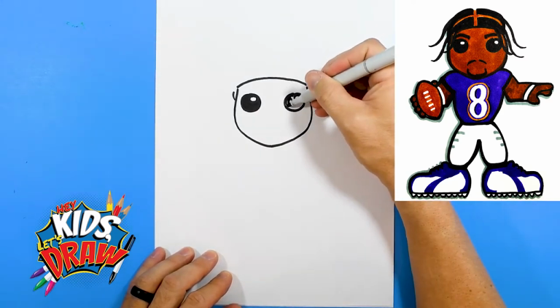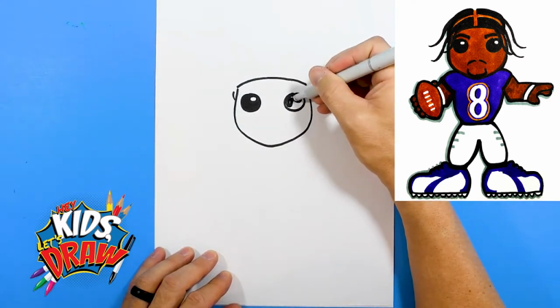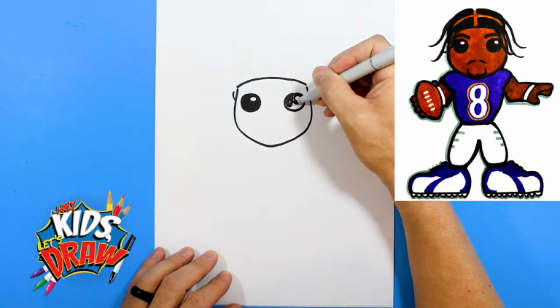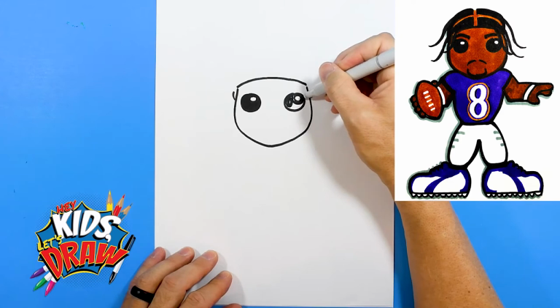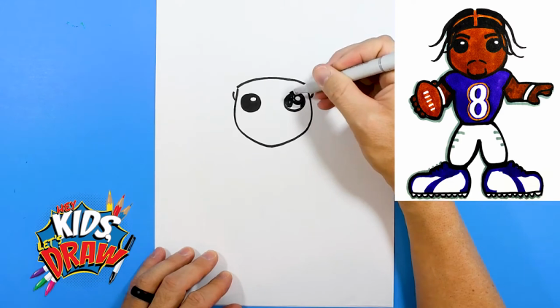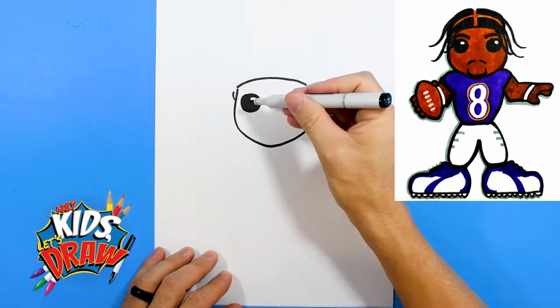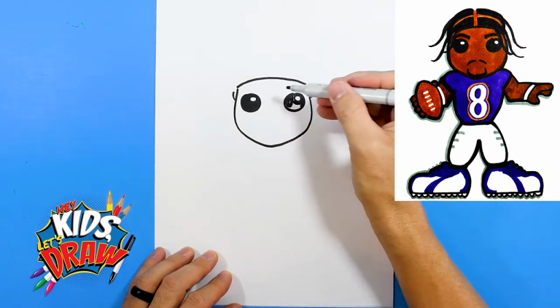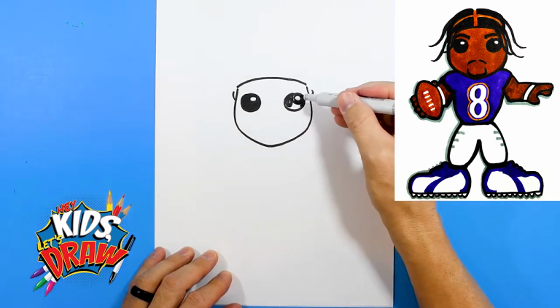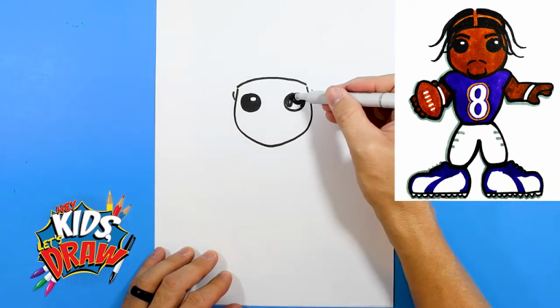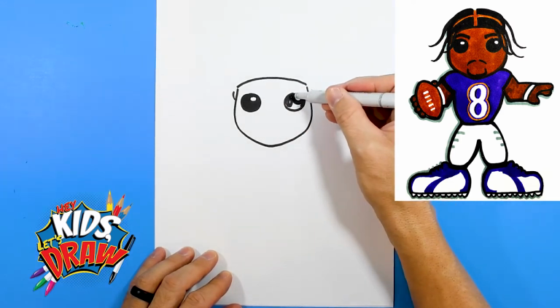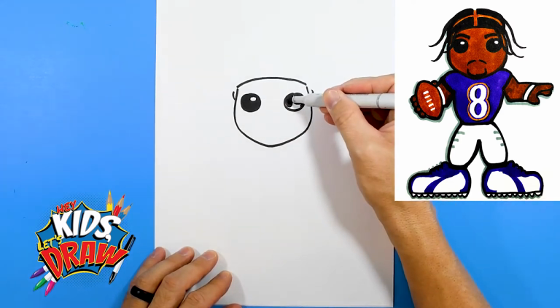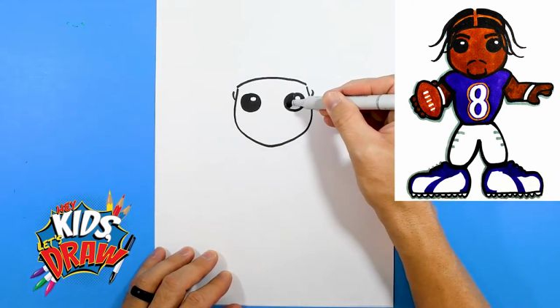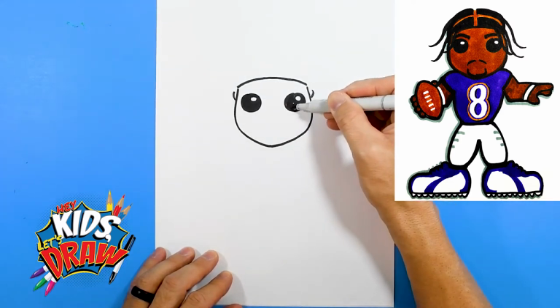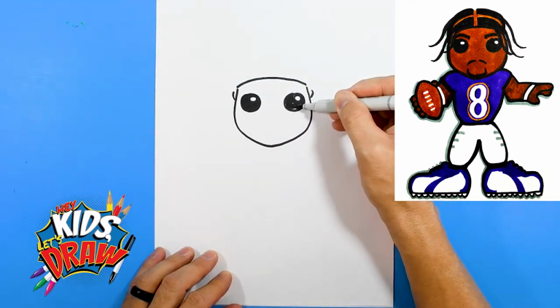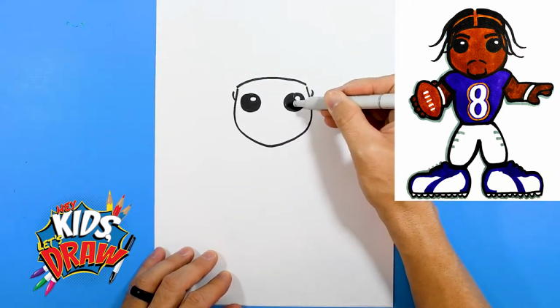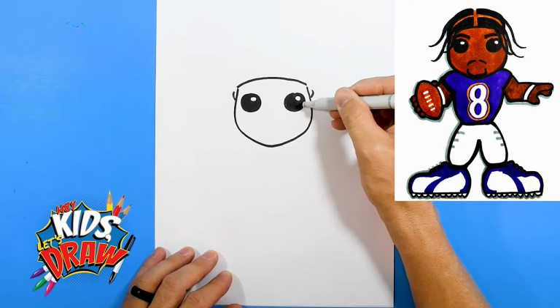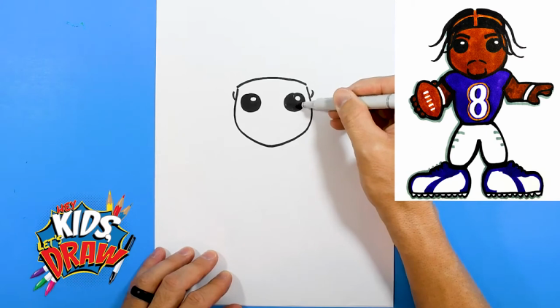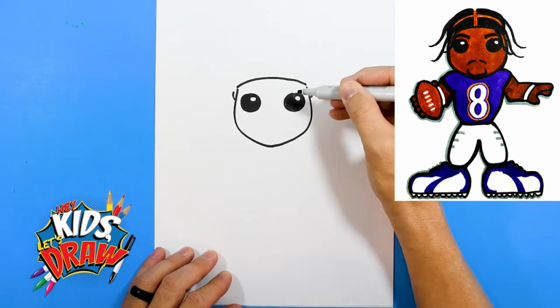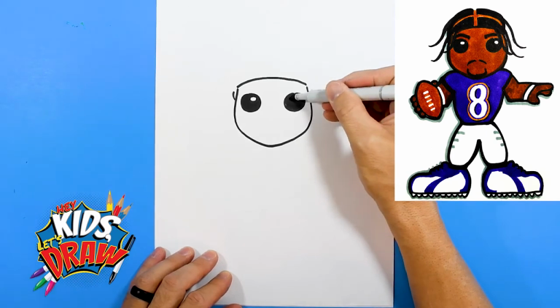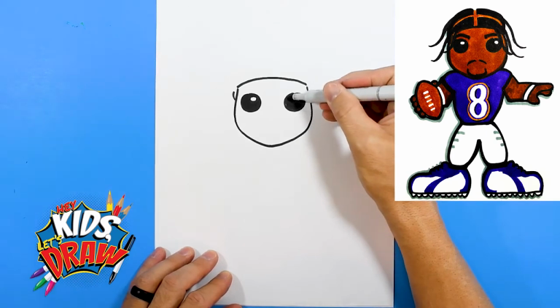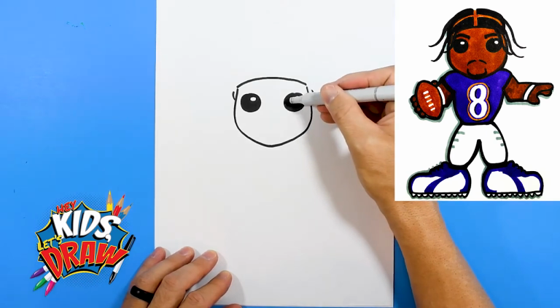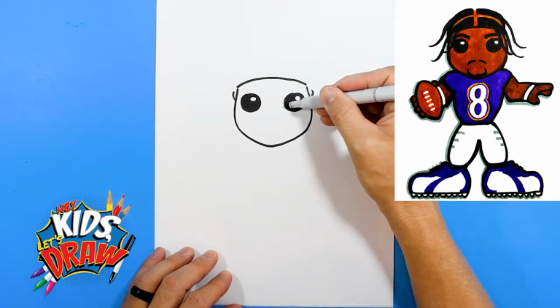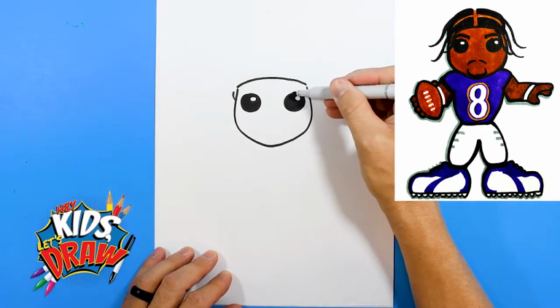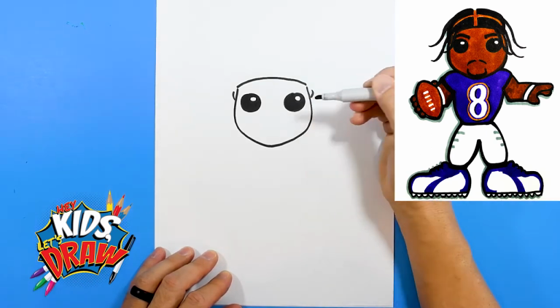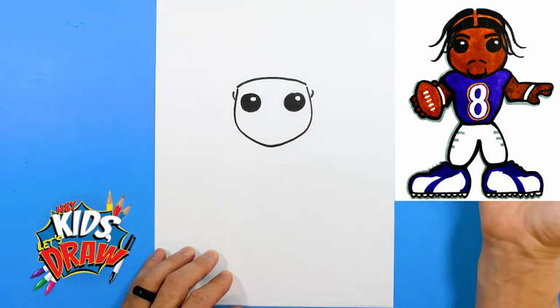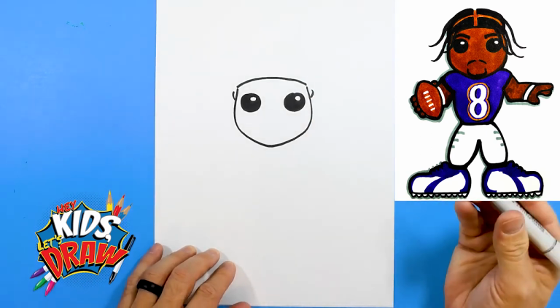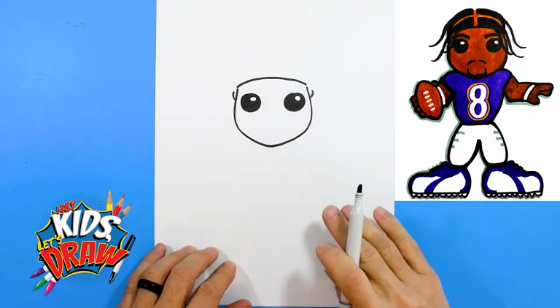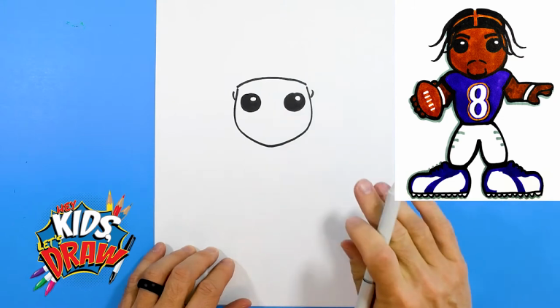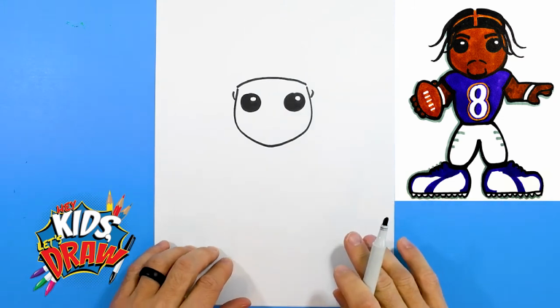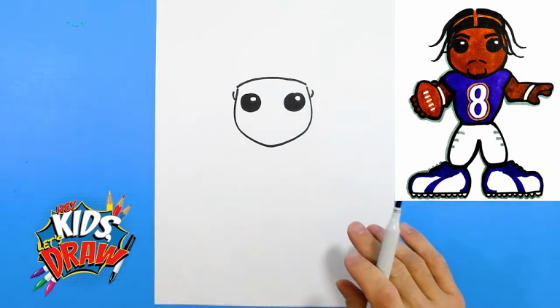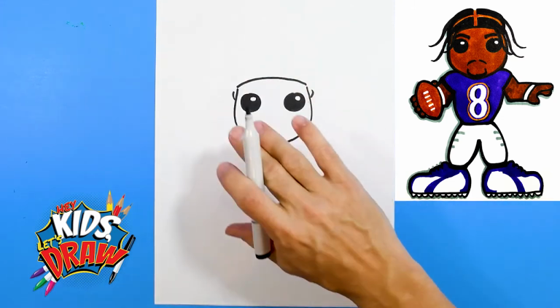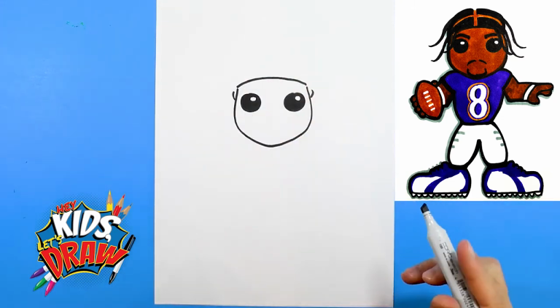We're going to color these eyes black and leave a little white circle on the inside. That gives us an idea of where the head is.